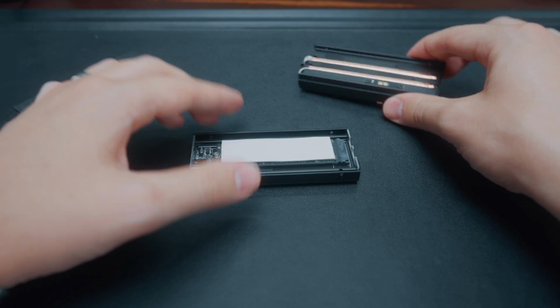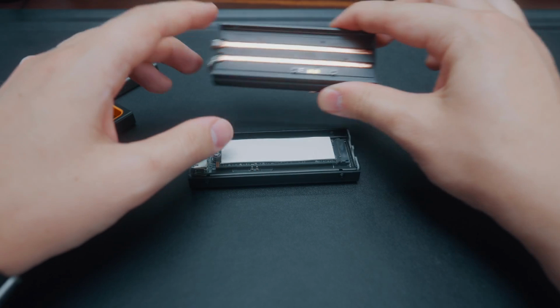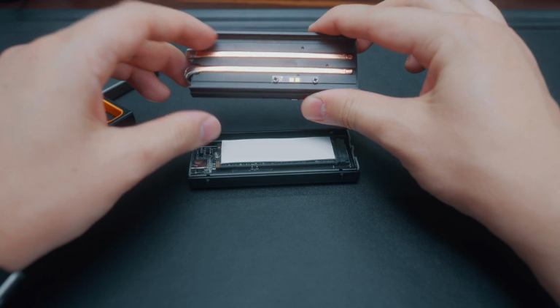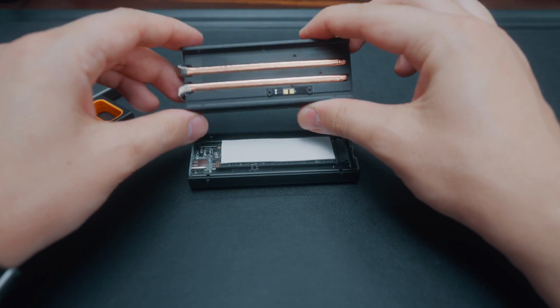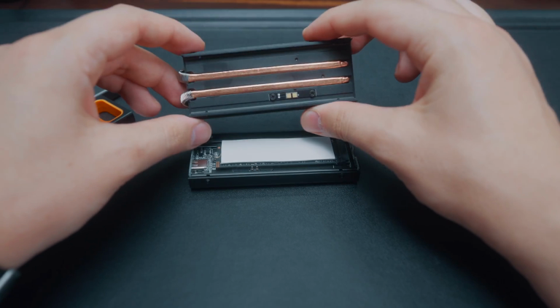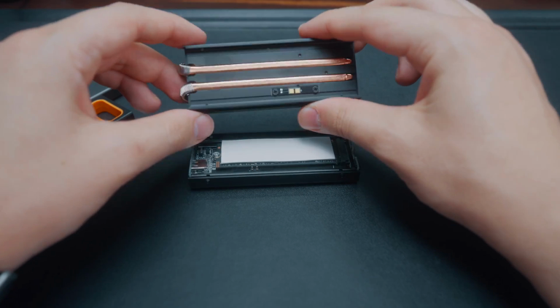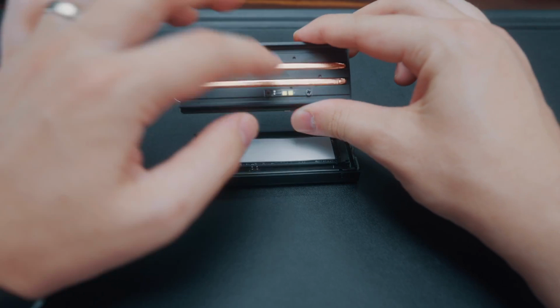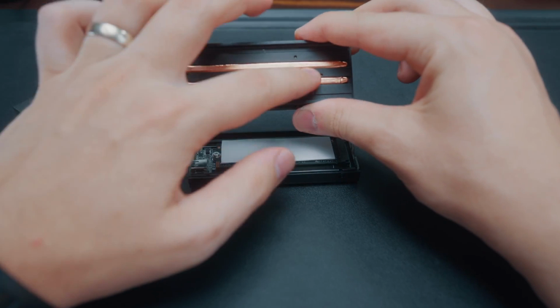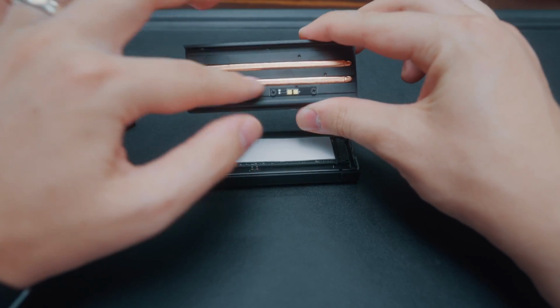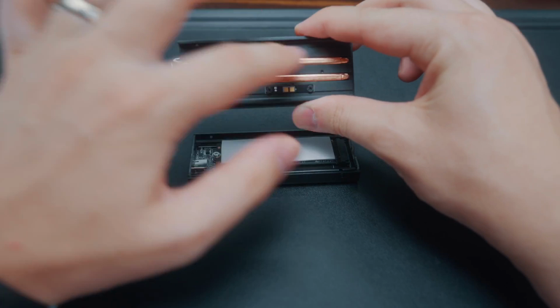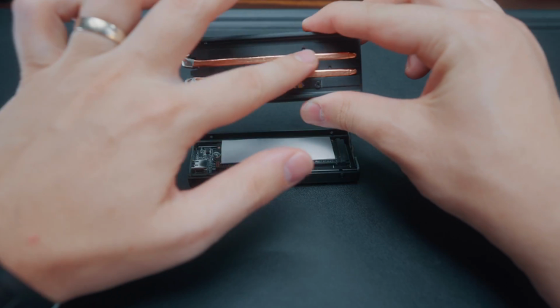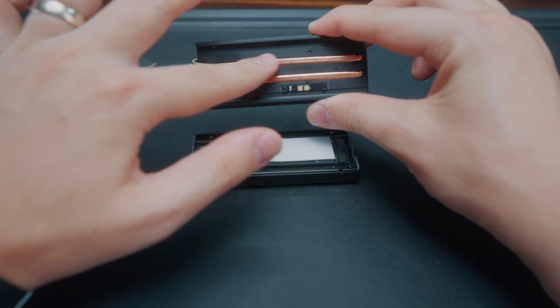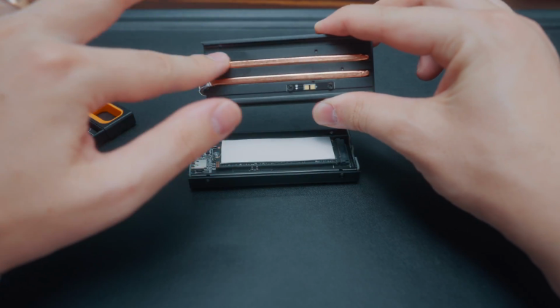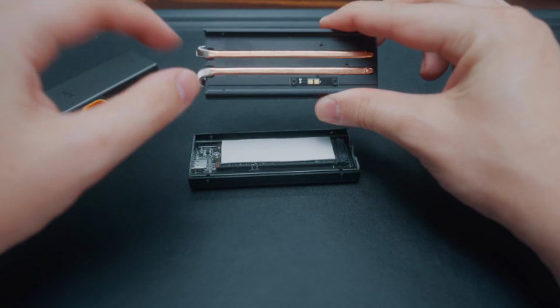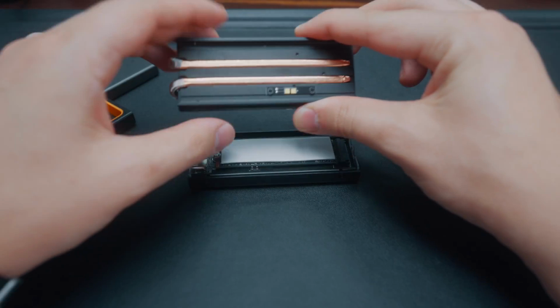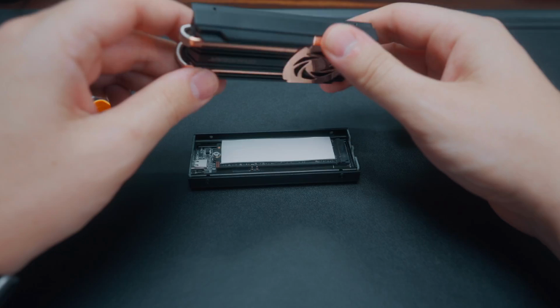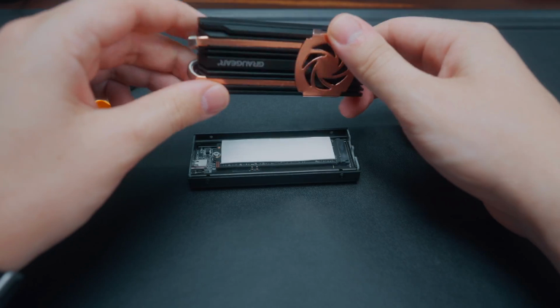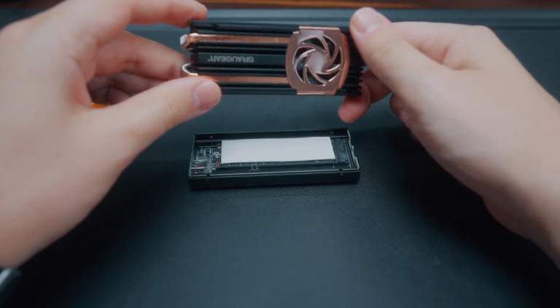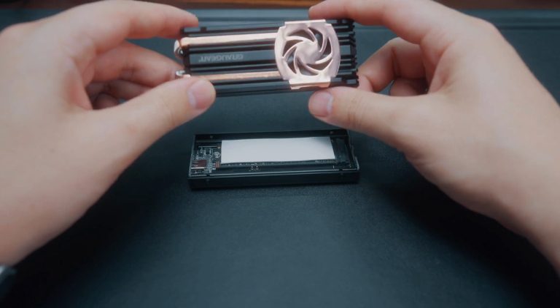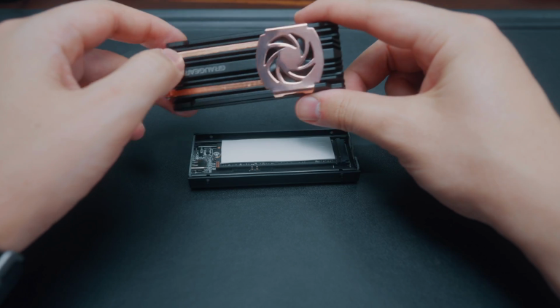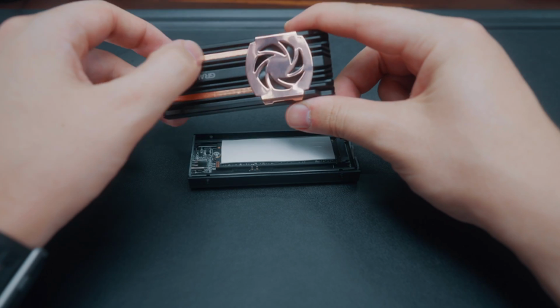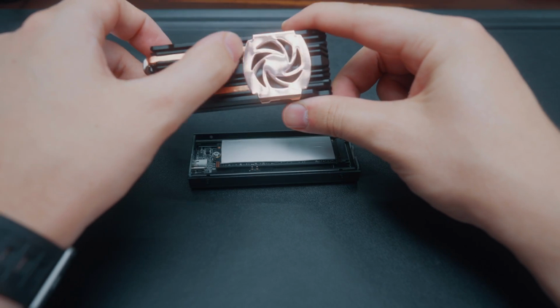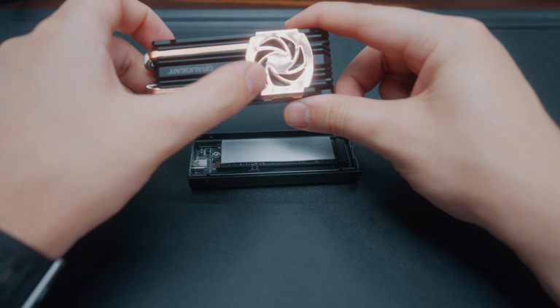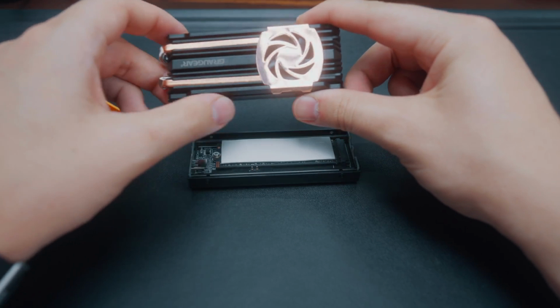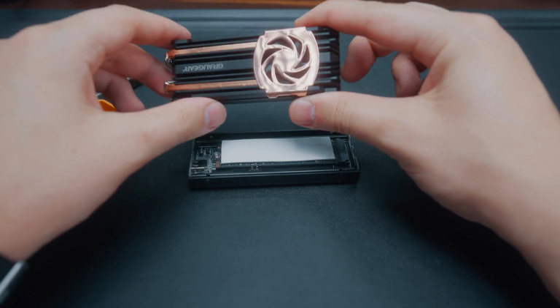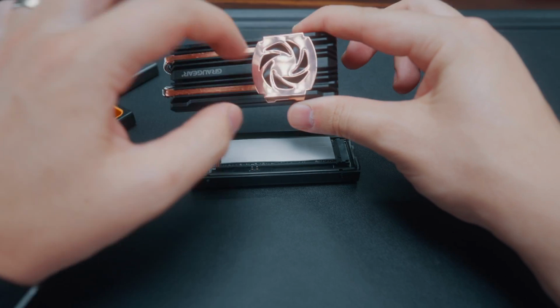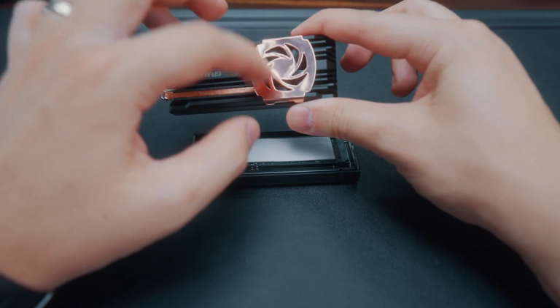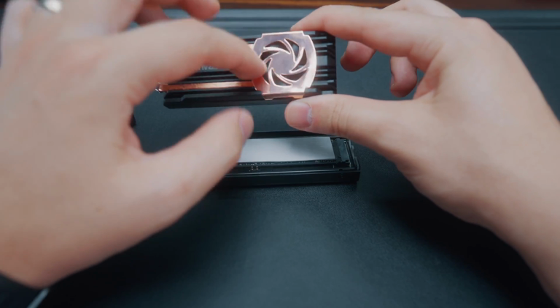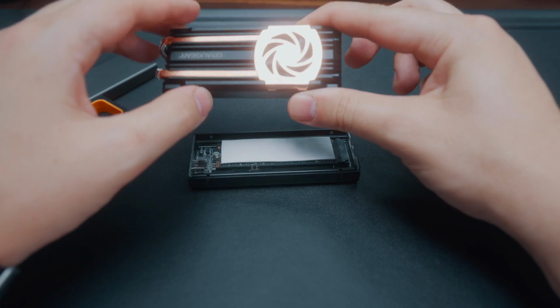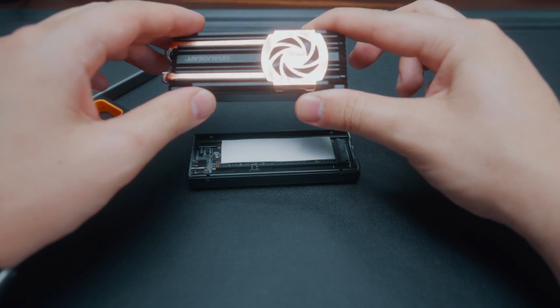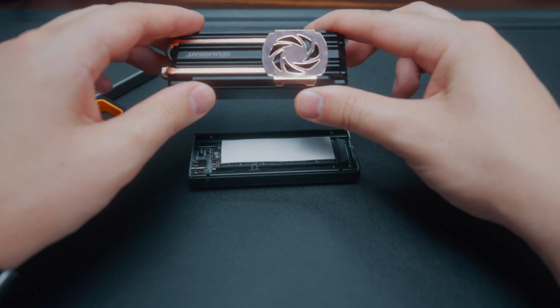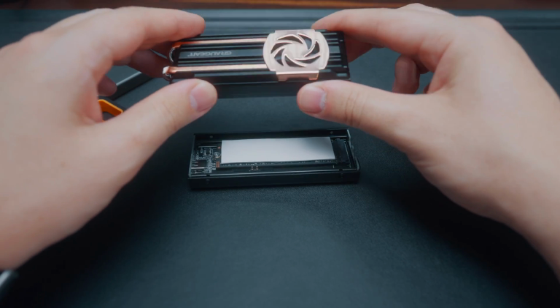On this particular drive, the cooling system has copper rods that go up and around to the top of the enclosure, and there's a little fan that keeps the whole thing cool. So the thermal pad can just literally sit there on top.